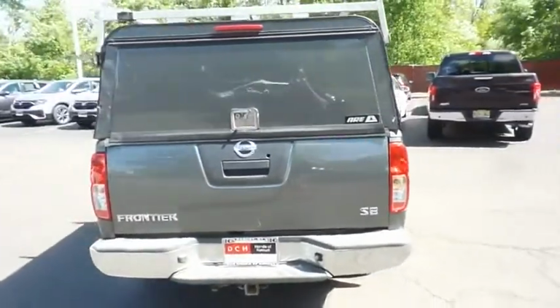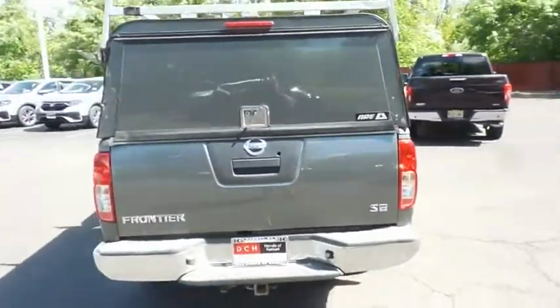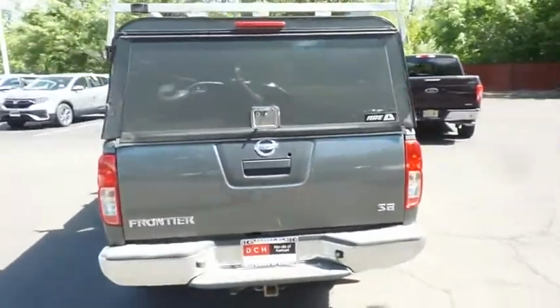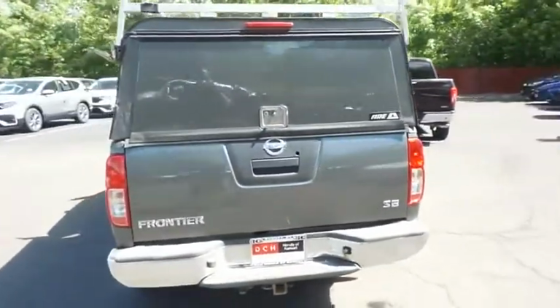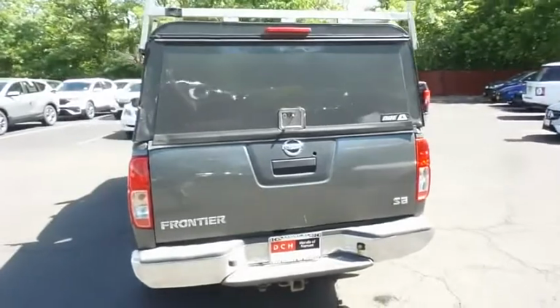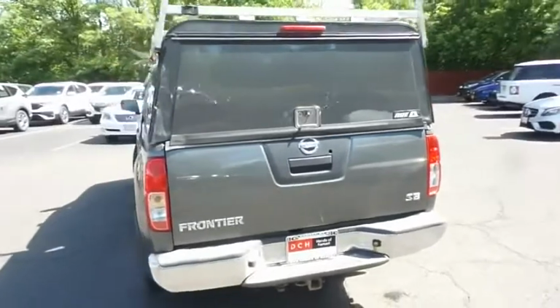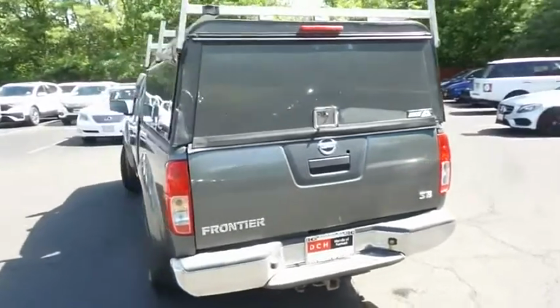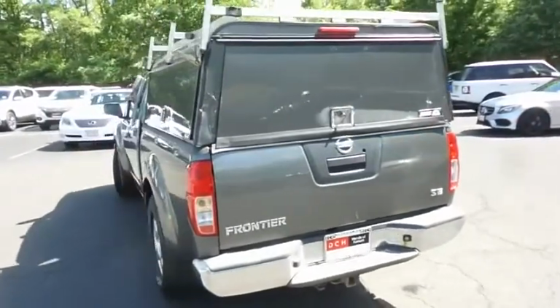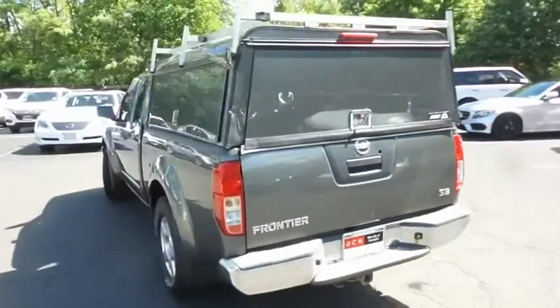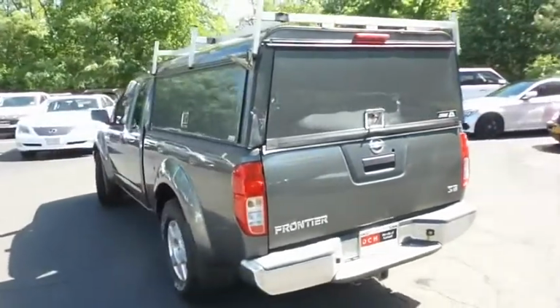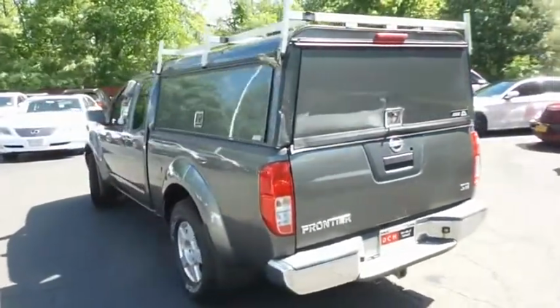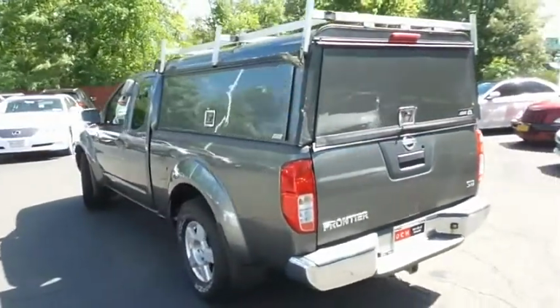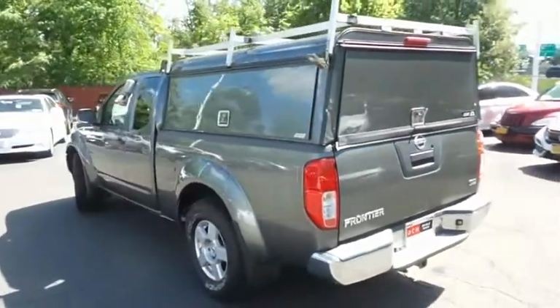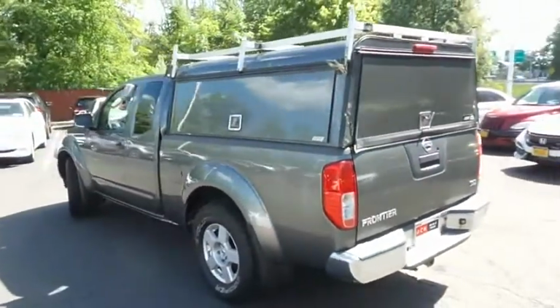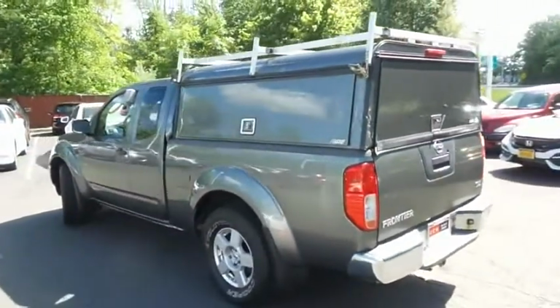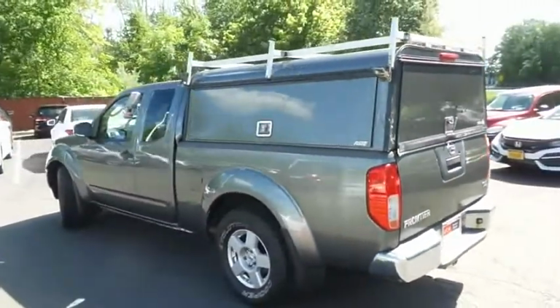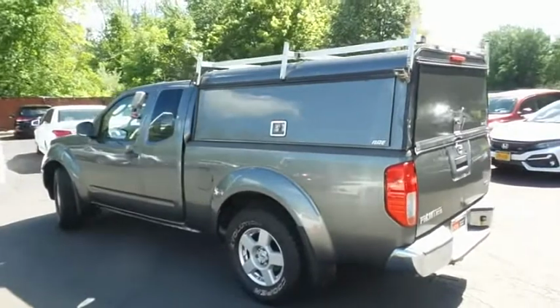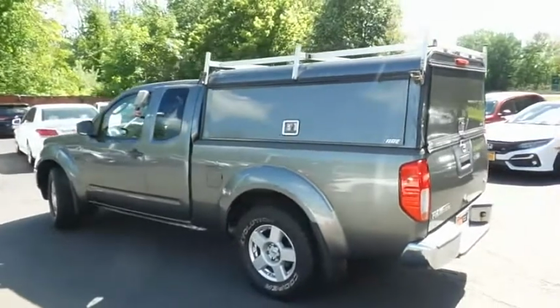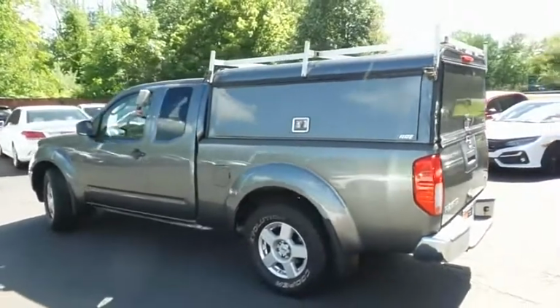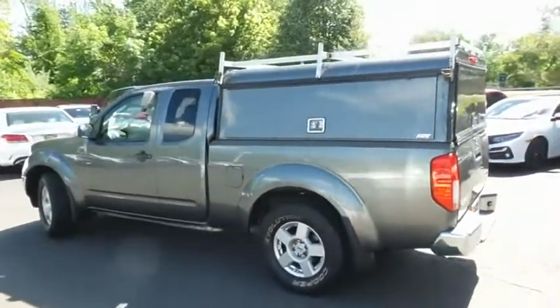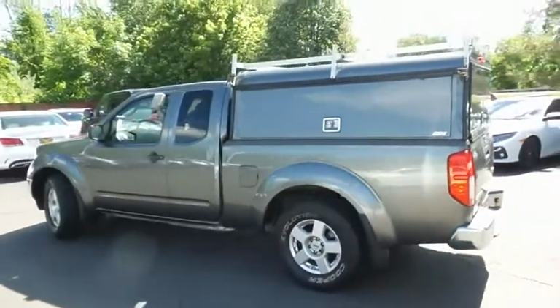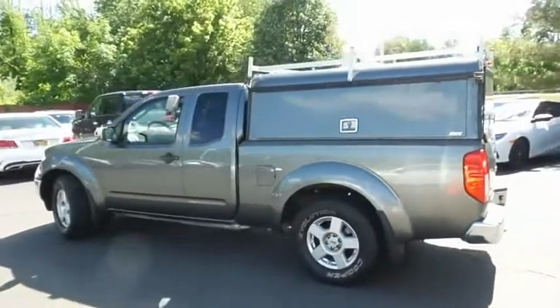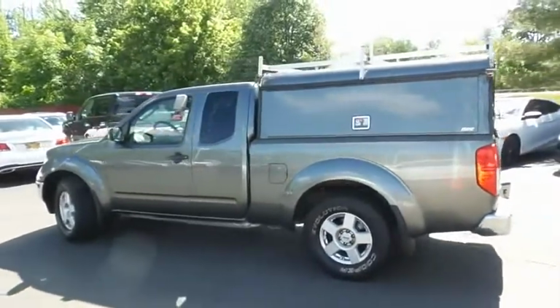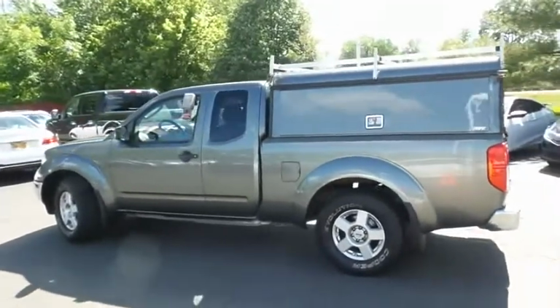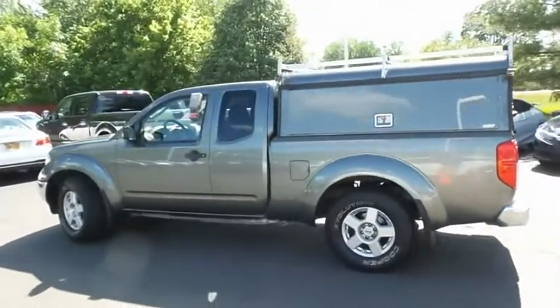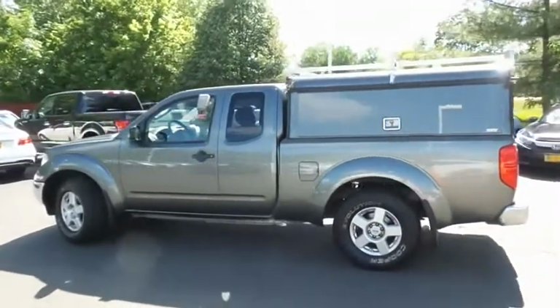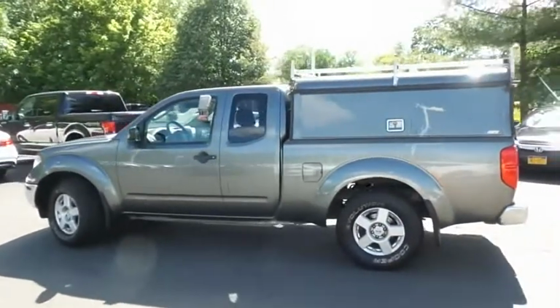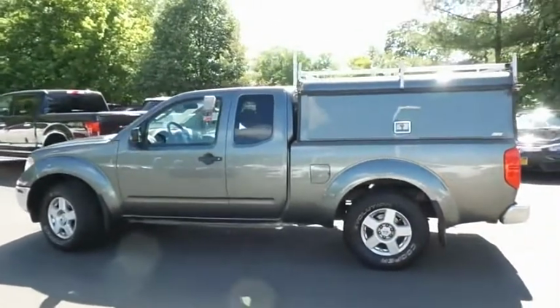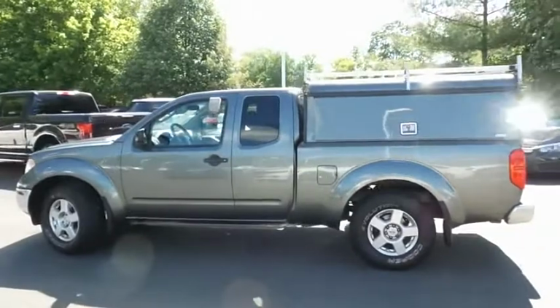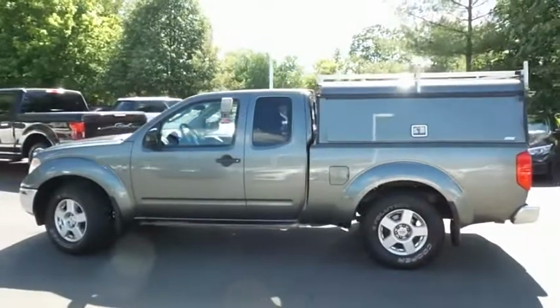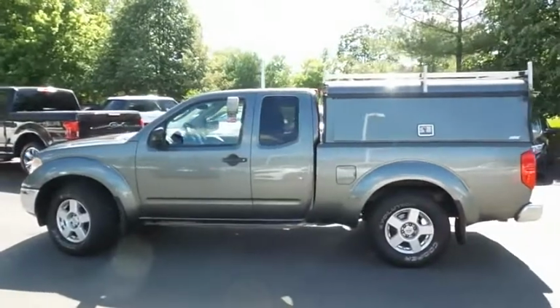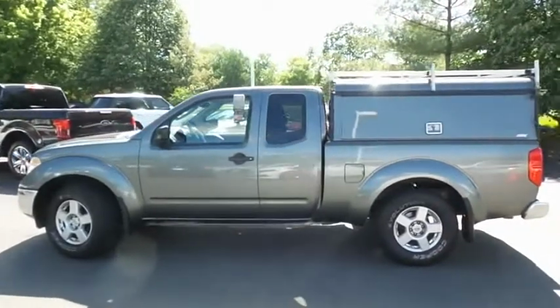This Frontier SE has just arrived at Honda of Nanuet. It only has 101,000 miles. It's gone through a multi-point inspection and it comes with the Carfax Vehicle History Report.